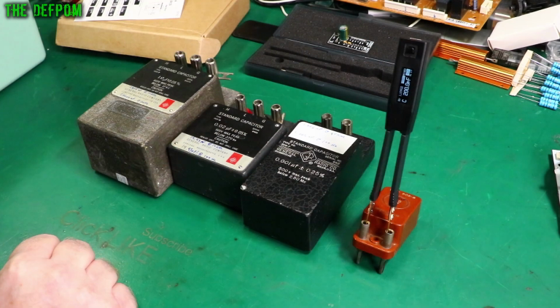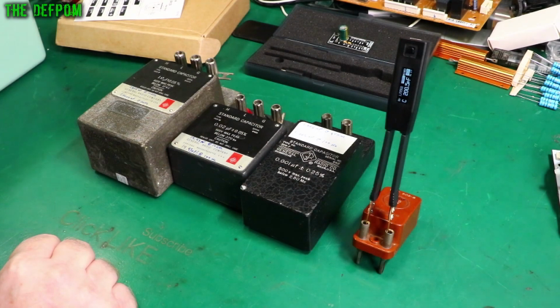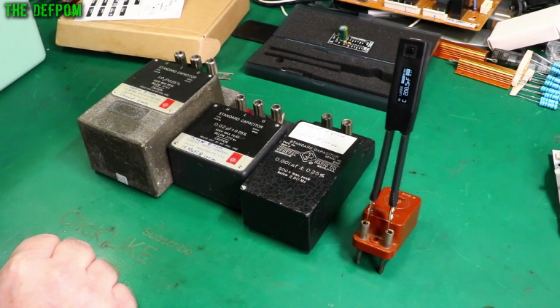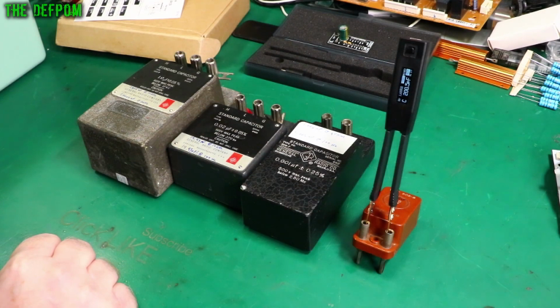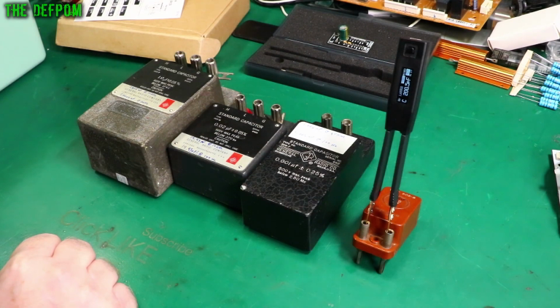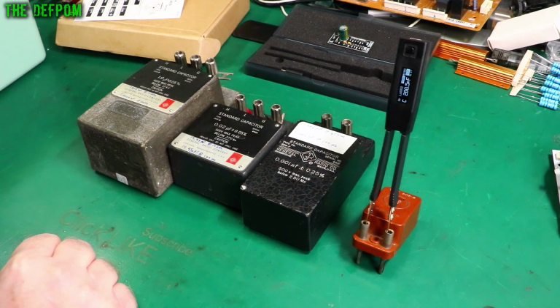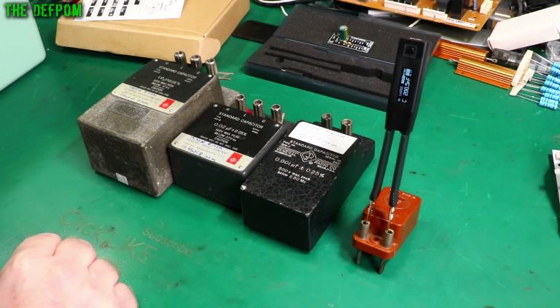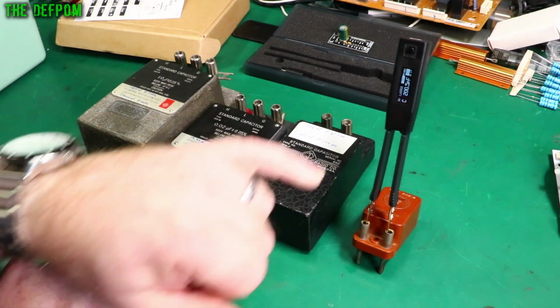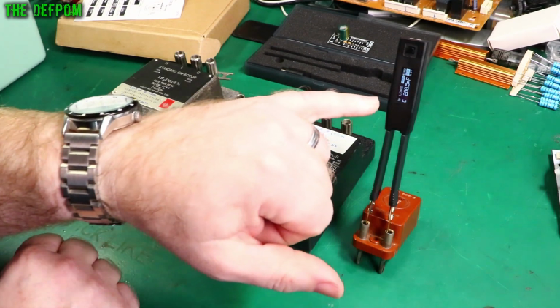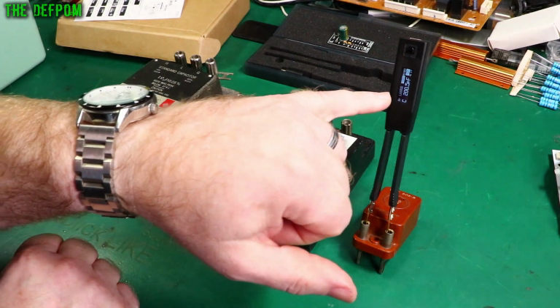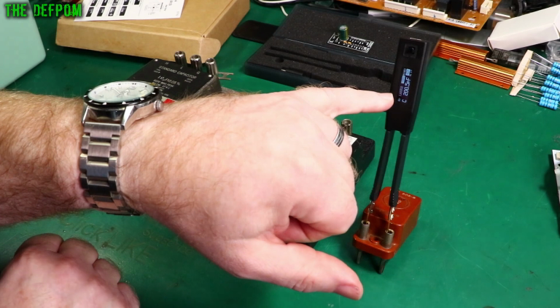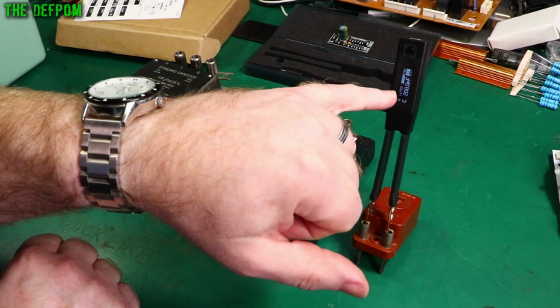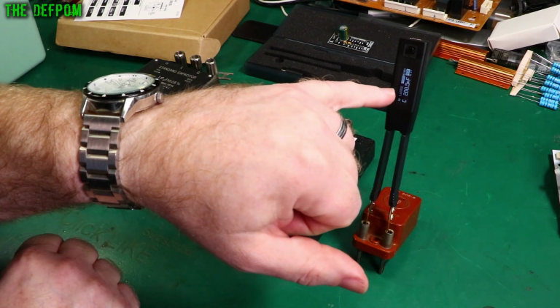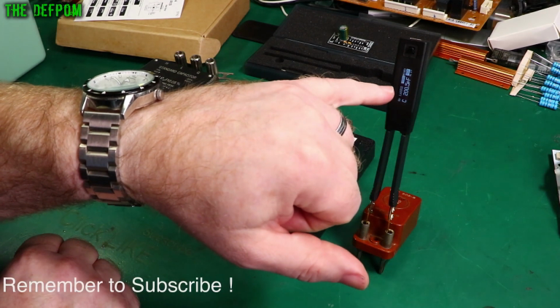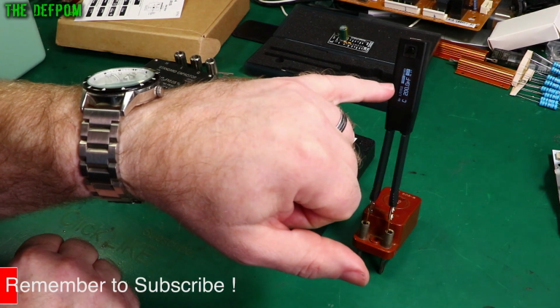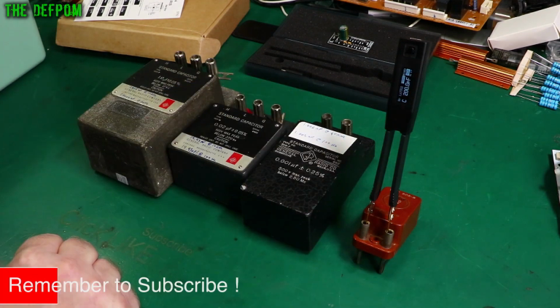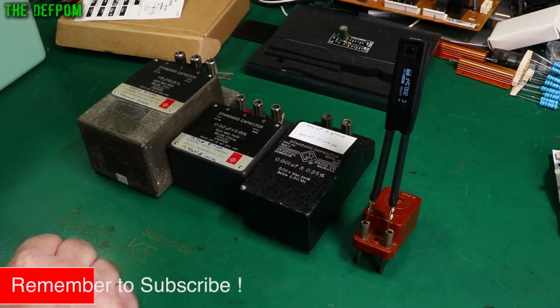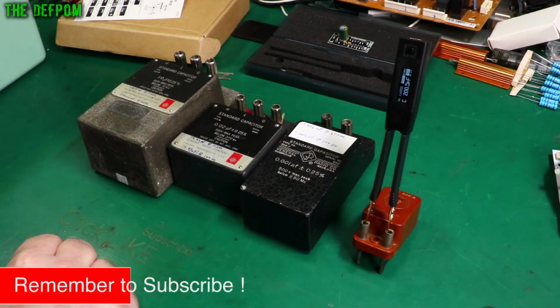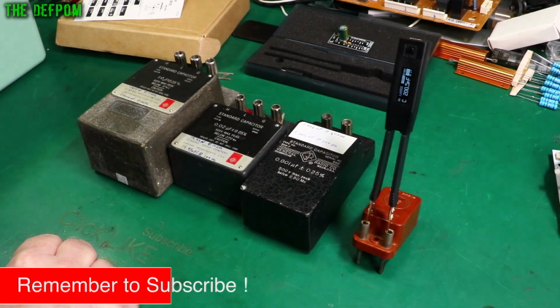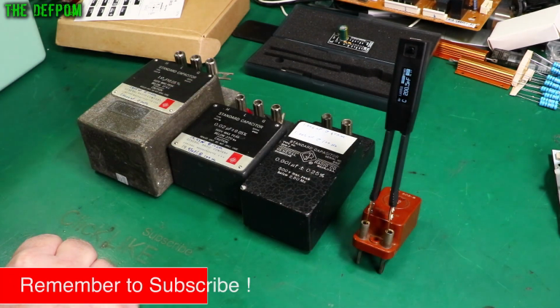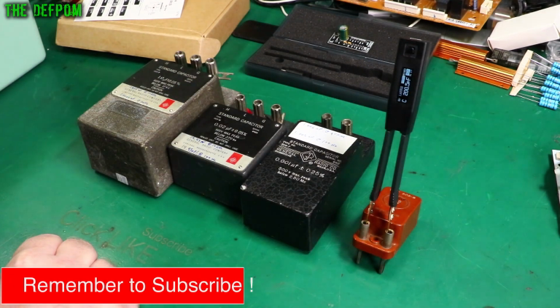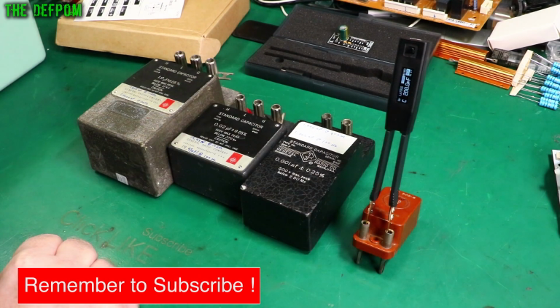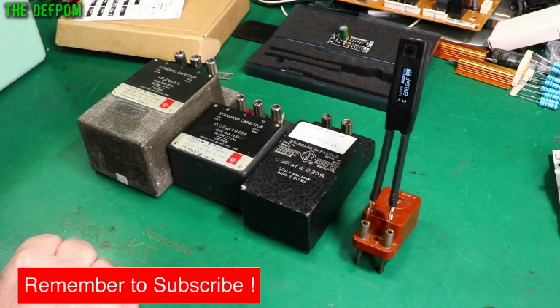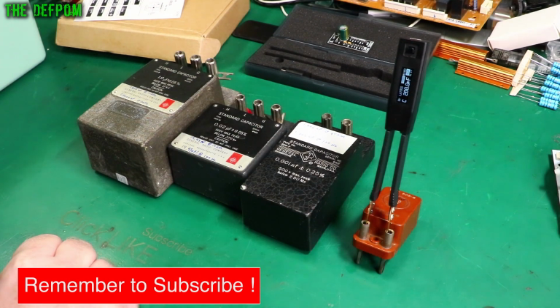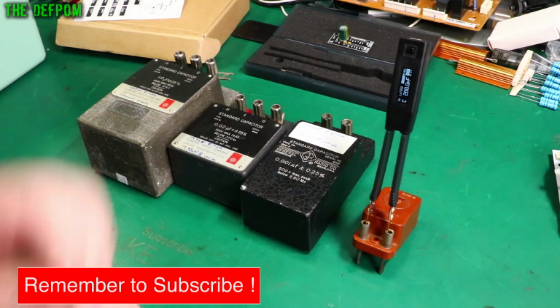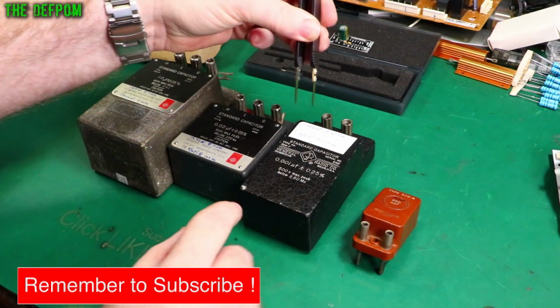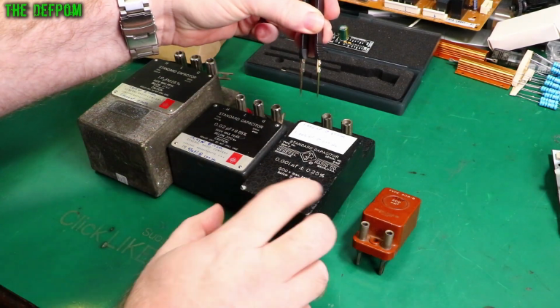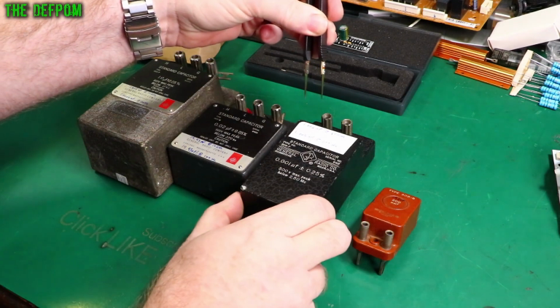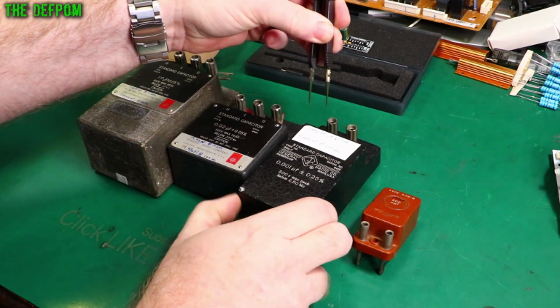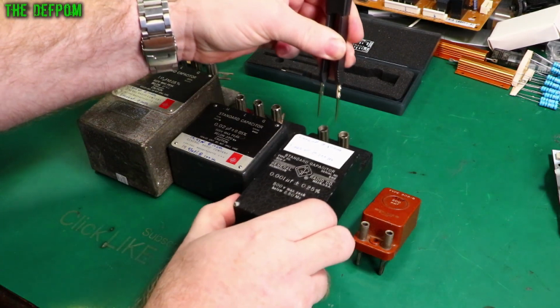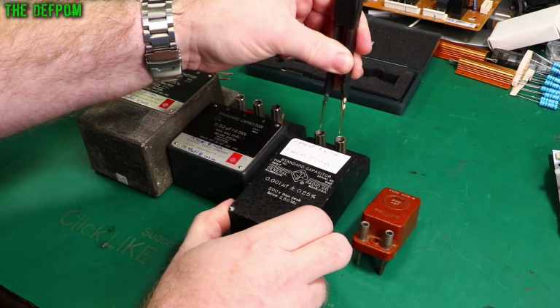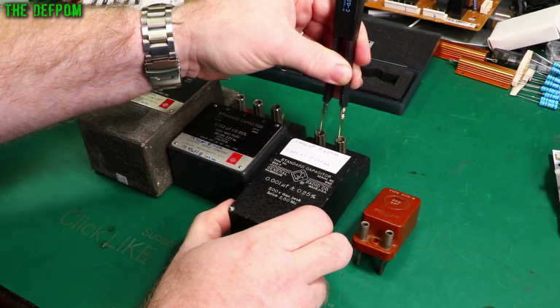200 picofarad — basically perfect. You can see it's rounding between 0 and 0.5, but yeah, that's perfect. Next one is 1 nanofarad.